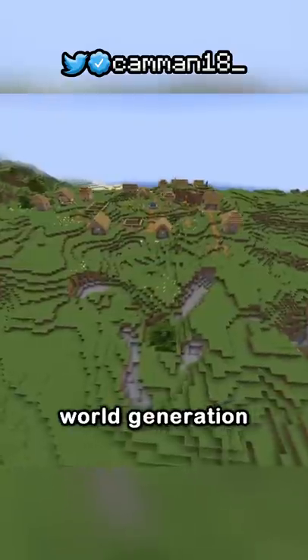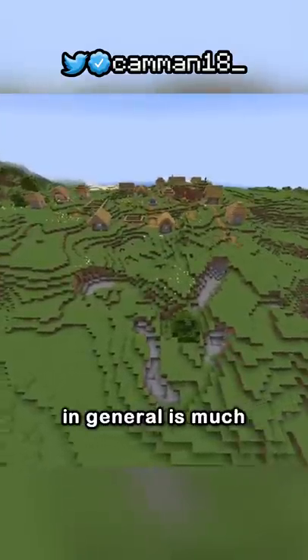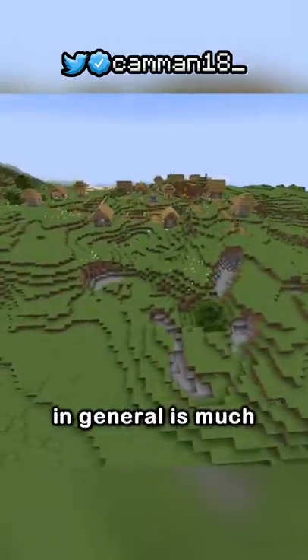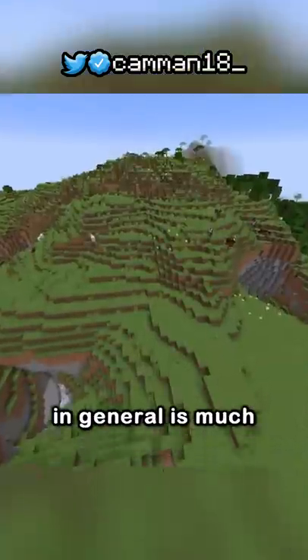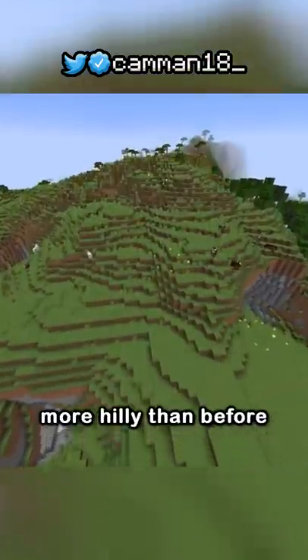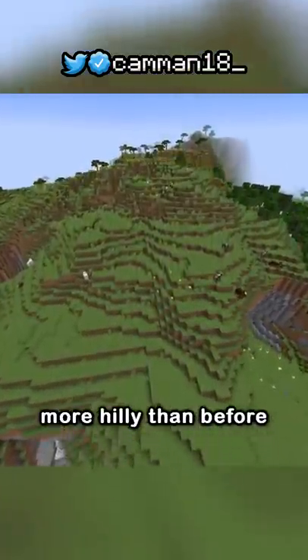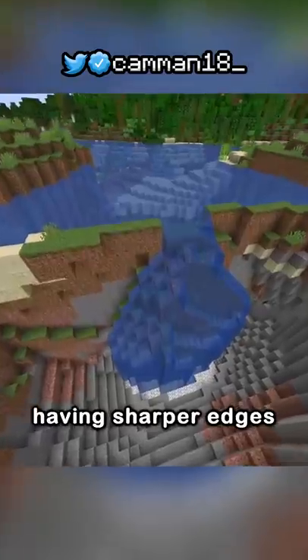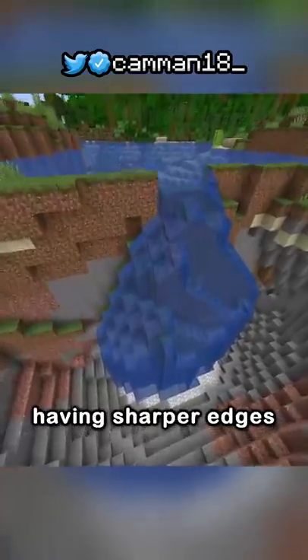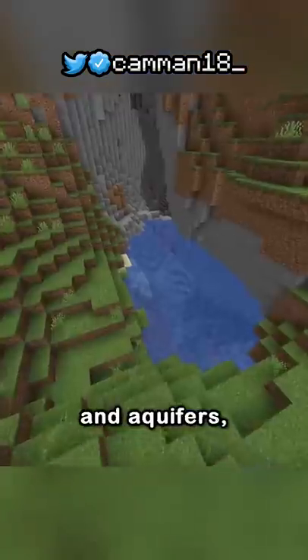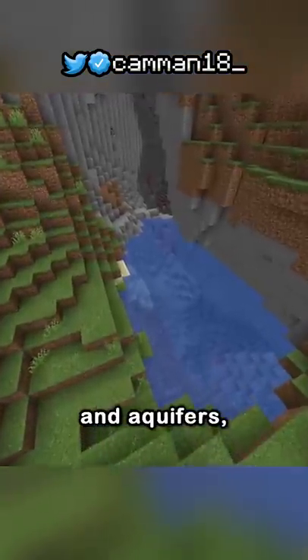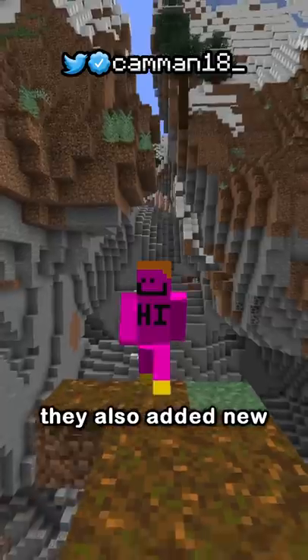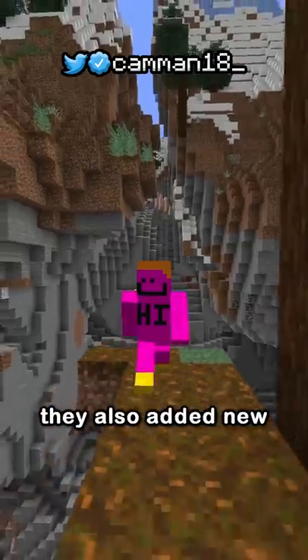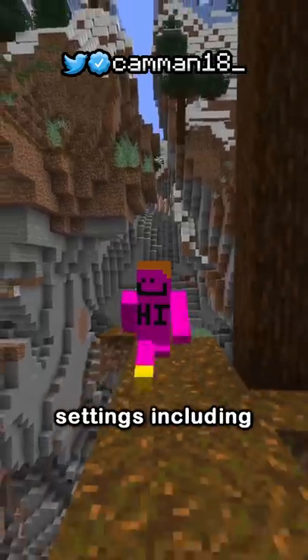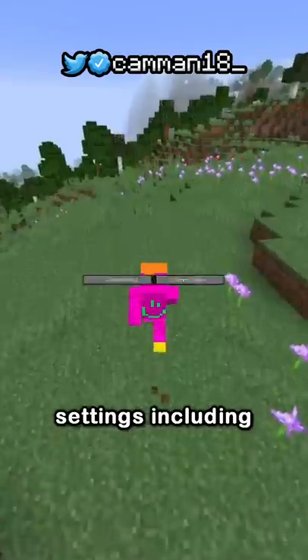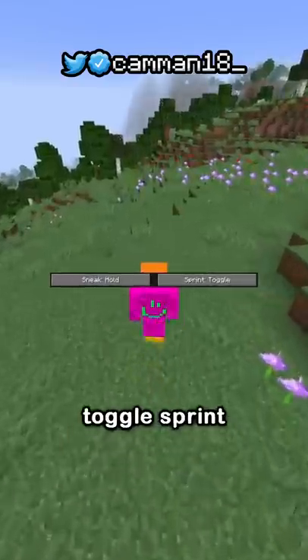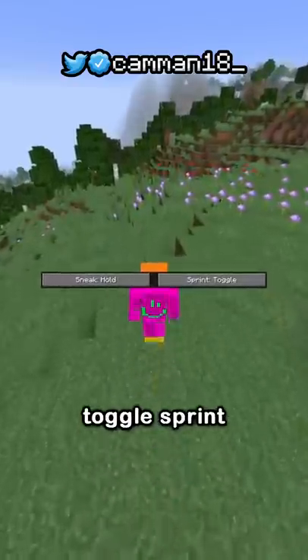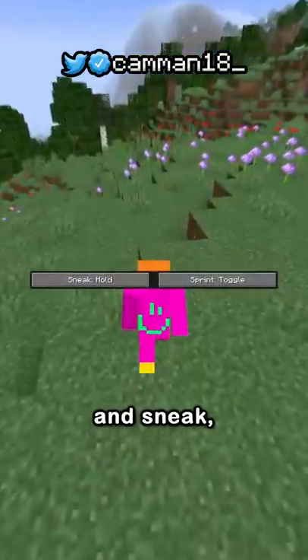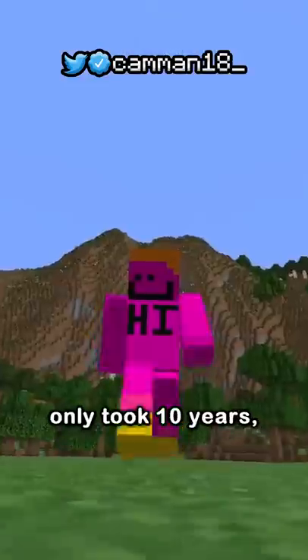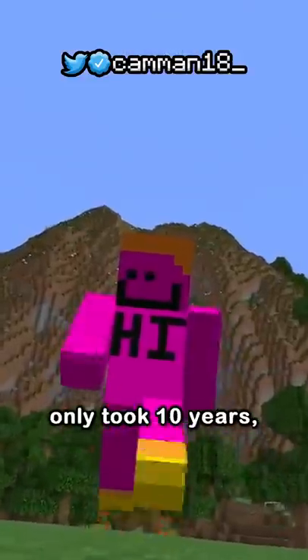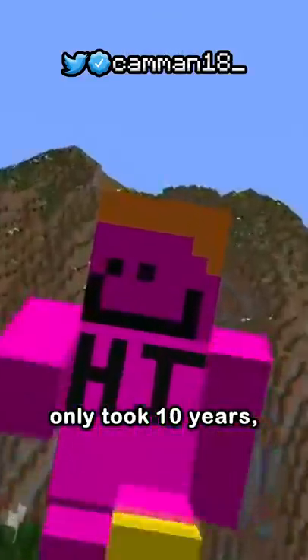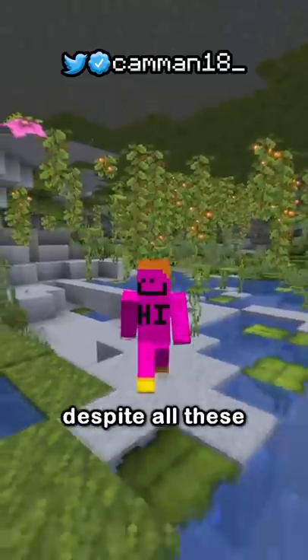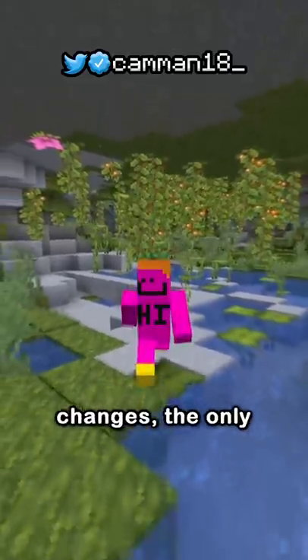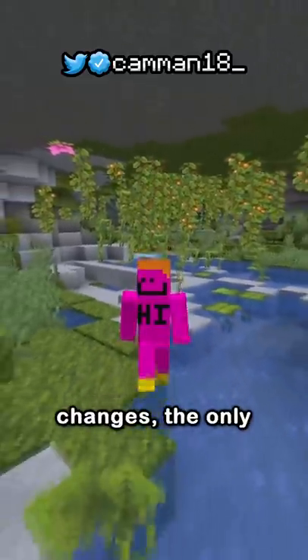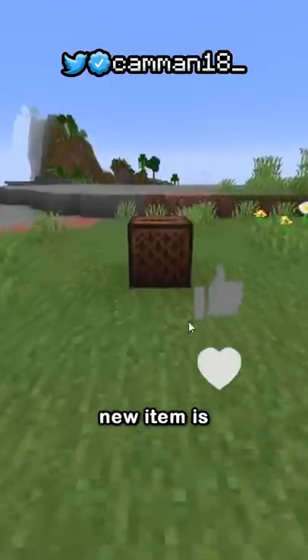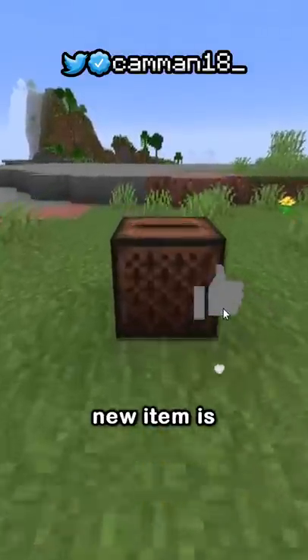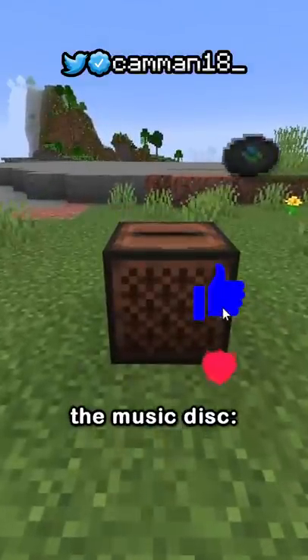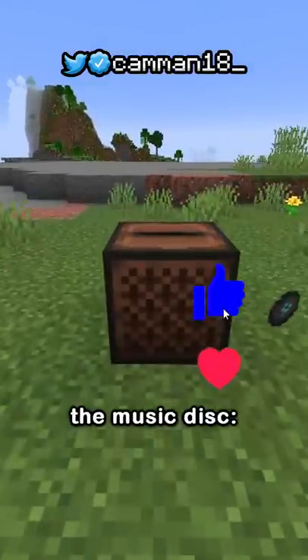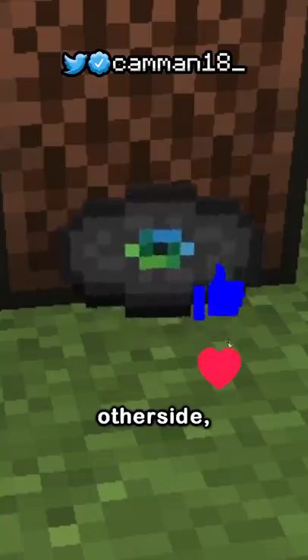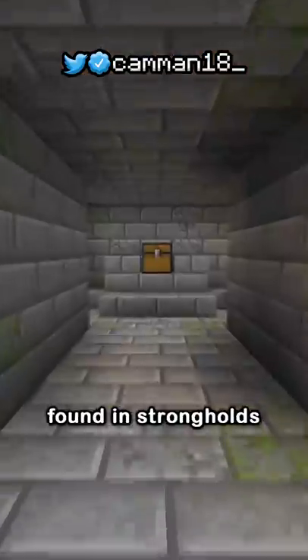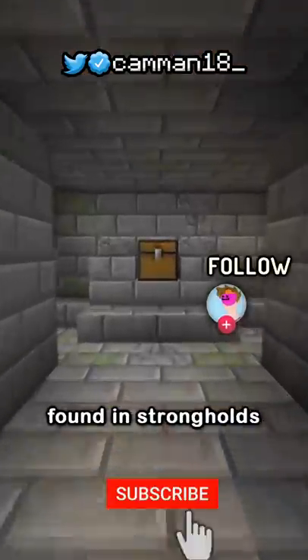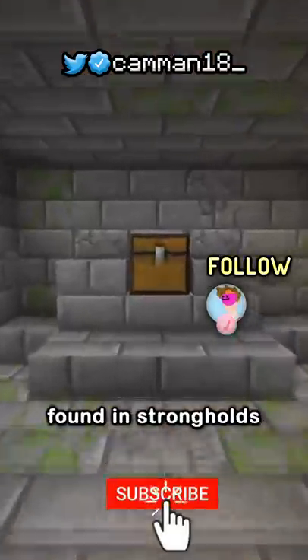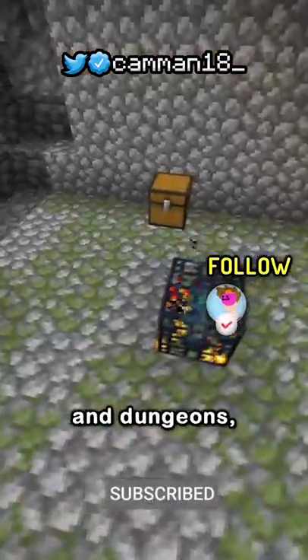World generation in general is much more hilly than before, having sharper edges and aquifers. They also added new settings including toggle sprint and sneak — only took 10 years. Despite all these changes, the only new item is the music disc 'Other Side,' found in strongholds and dungeons.